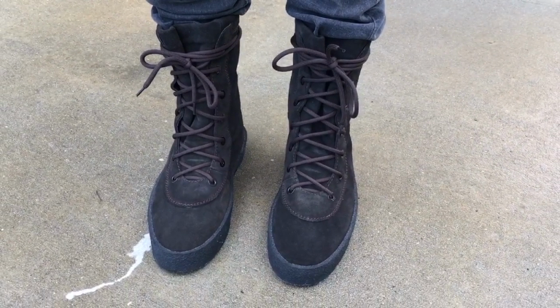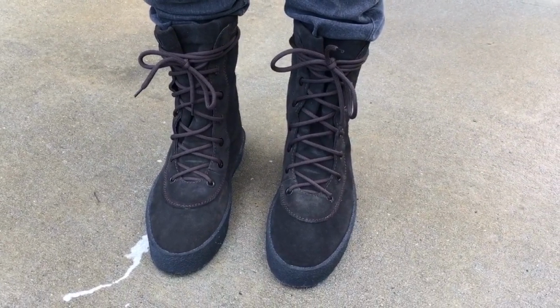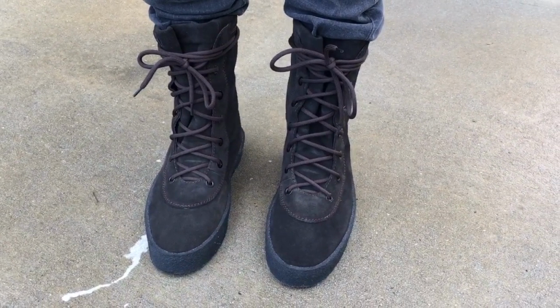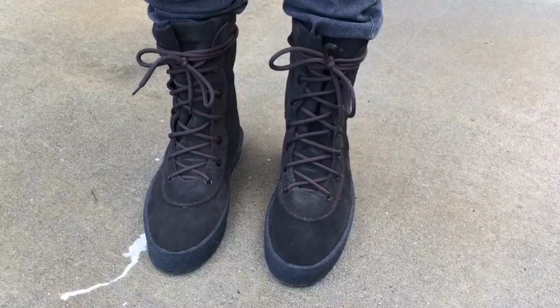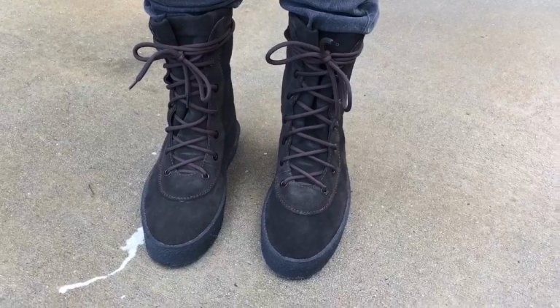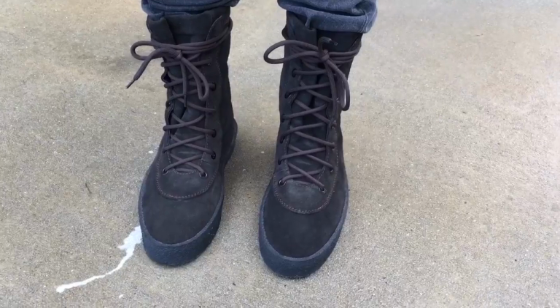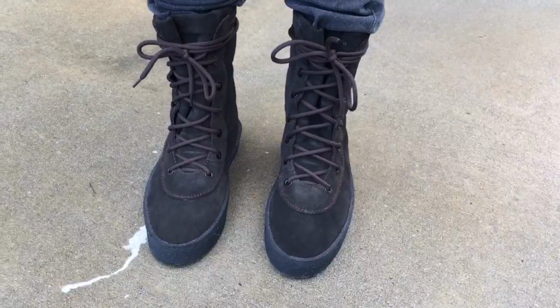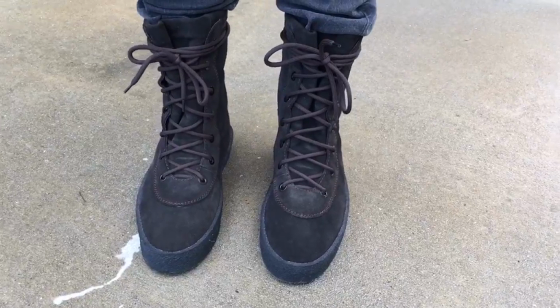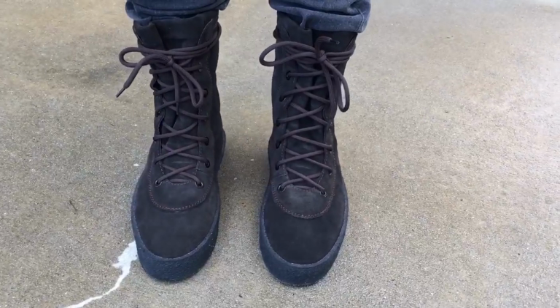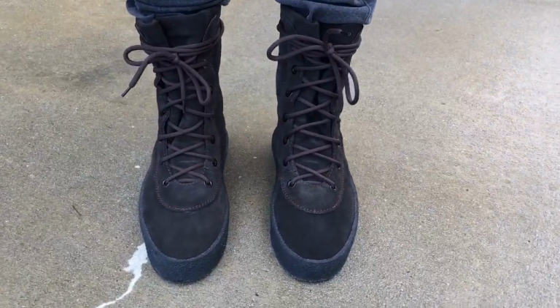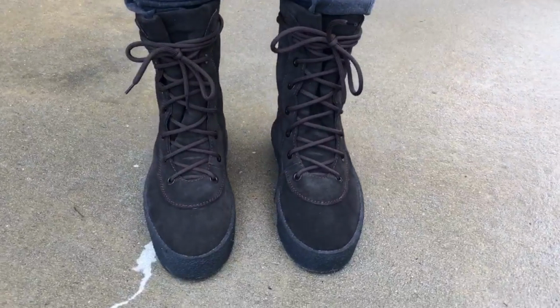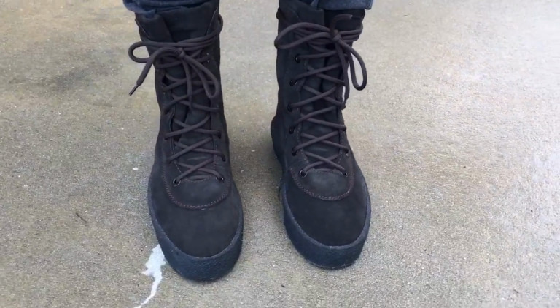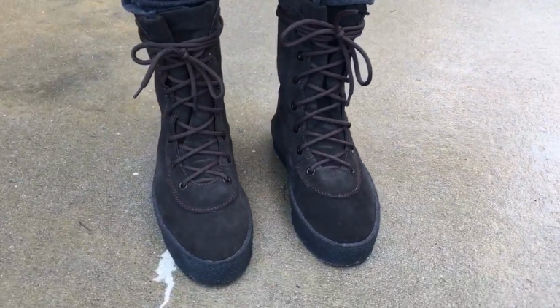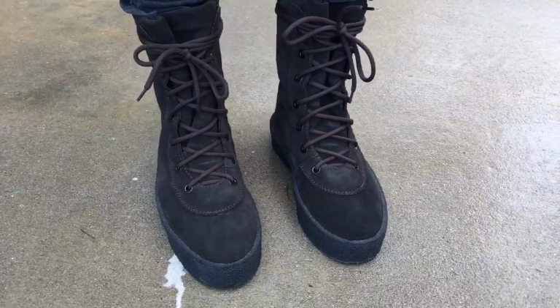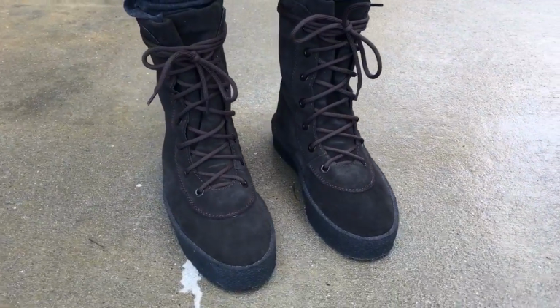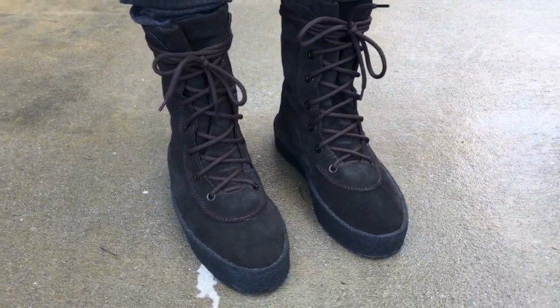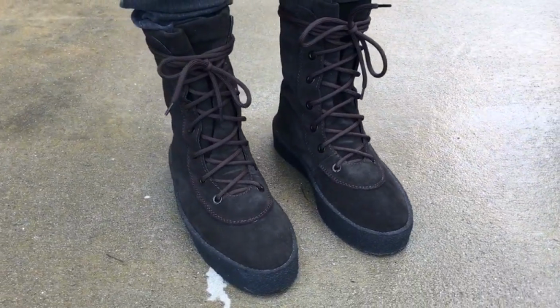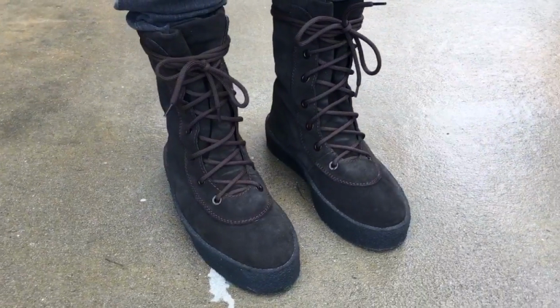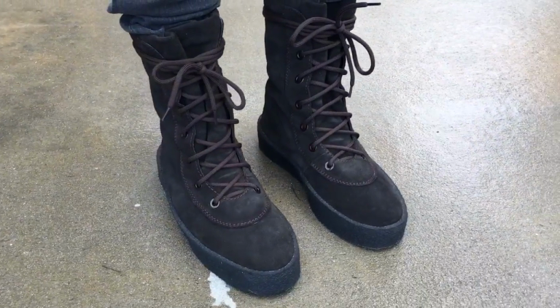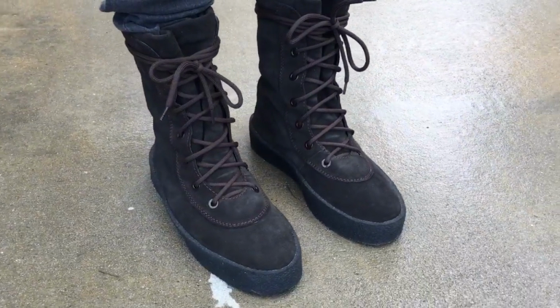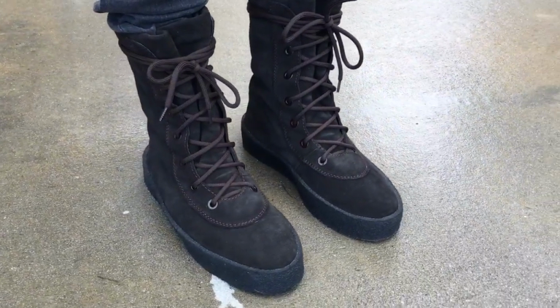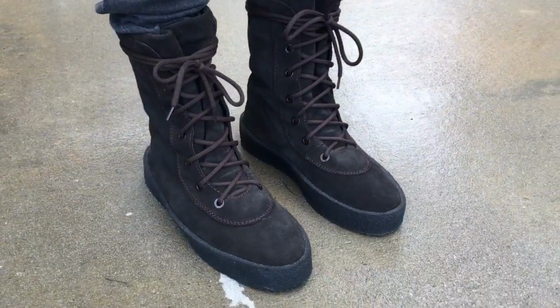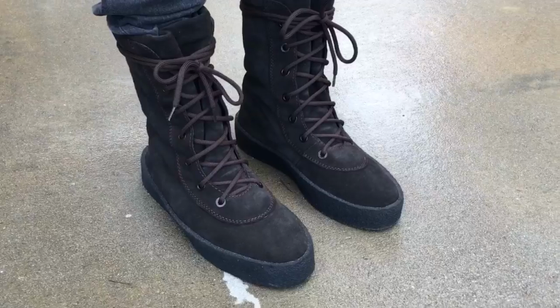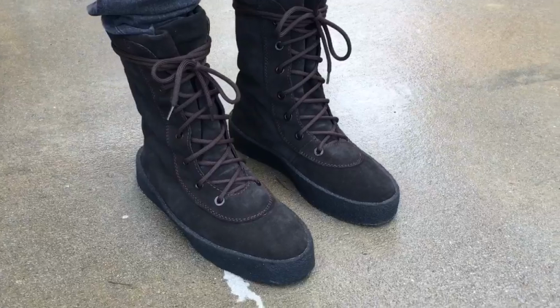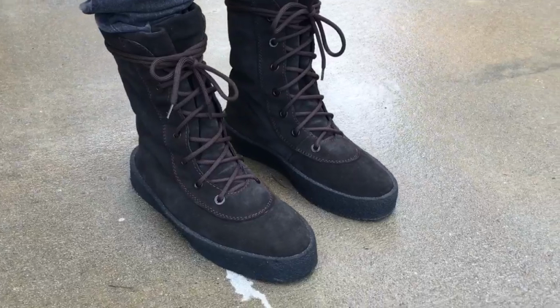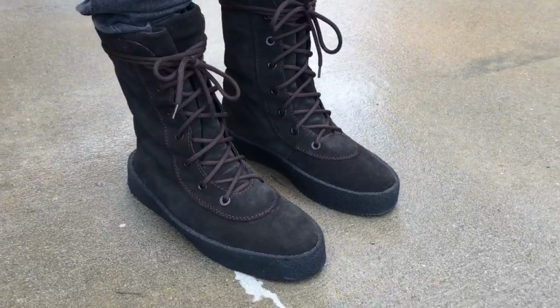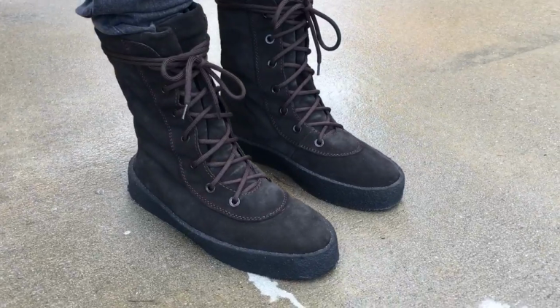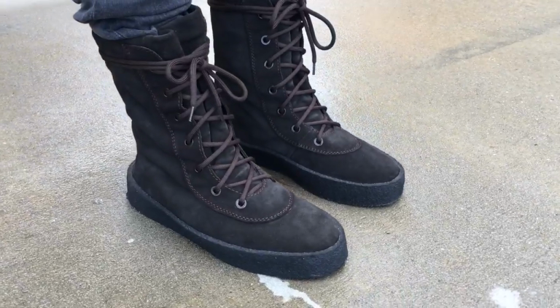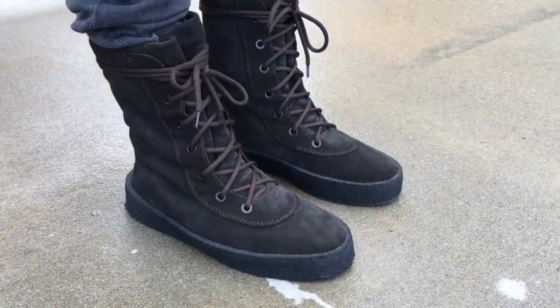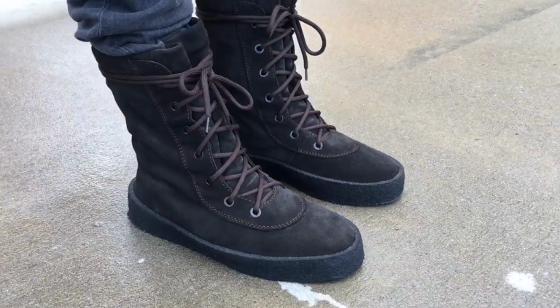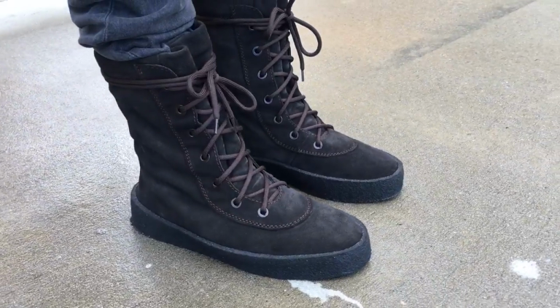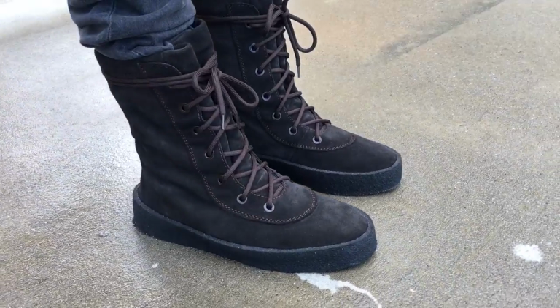So here they go. I have the other colorway, like the tan color — the taupe colorway, whatever you want to call it. I just want to show you what they look like real quick on feet, guys.